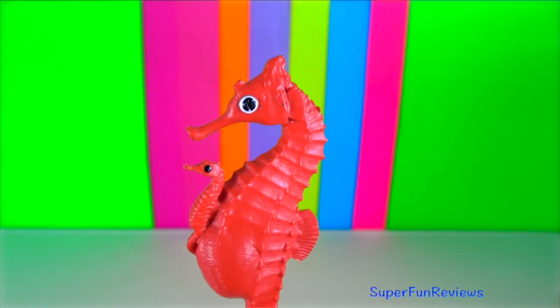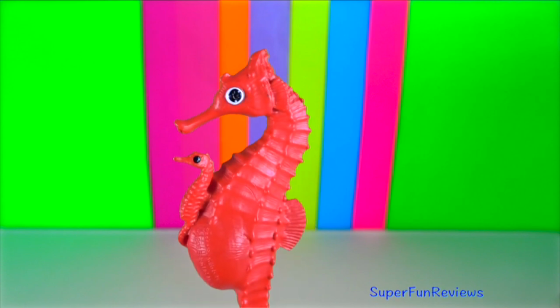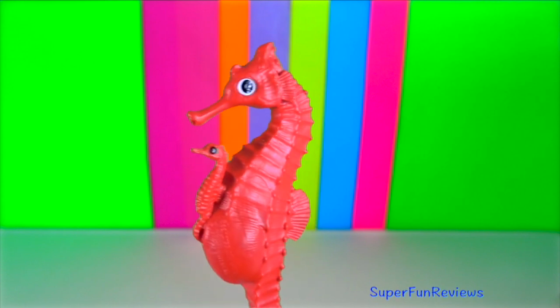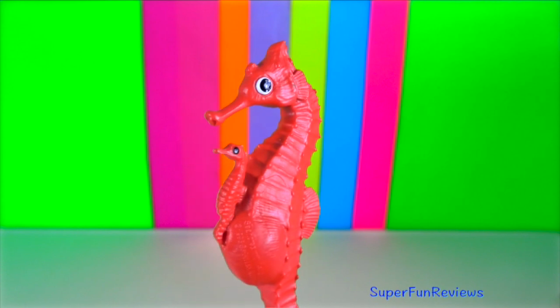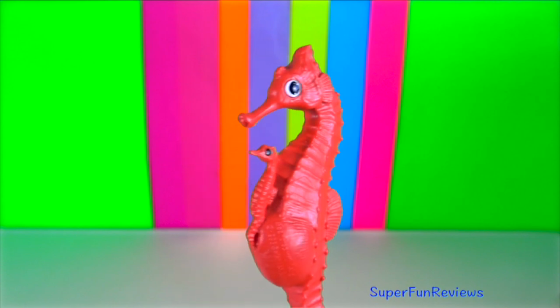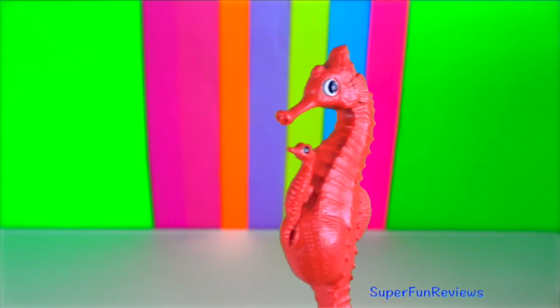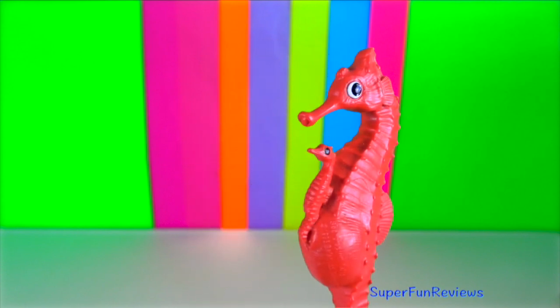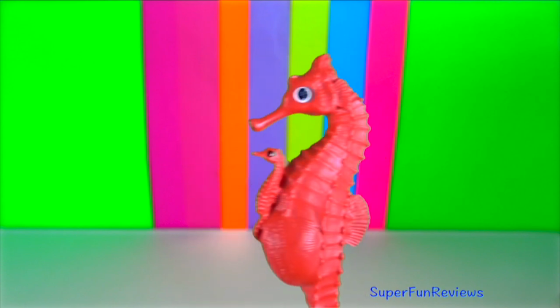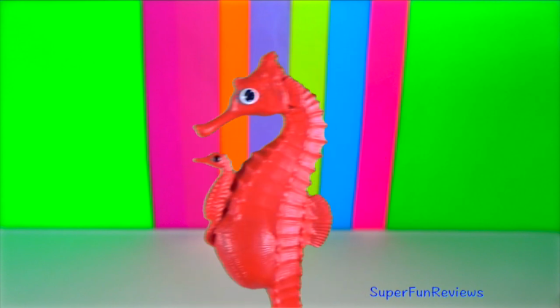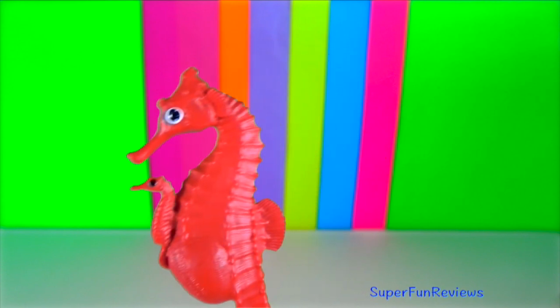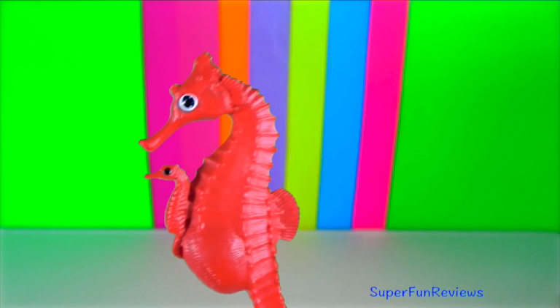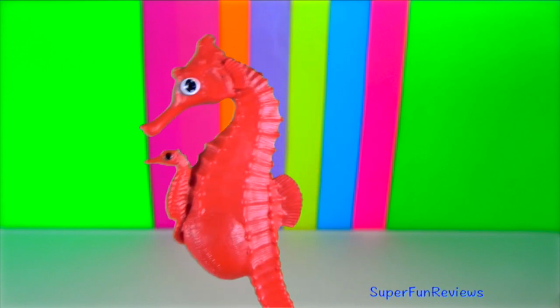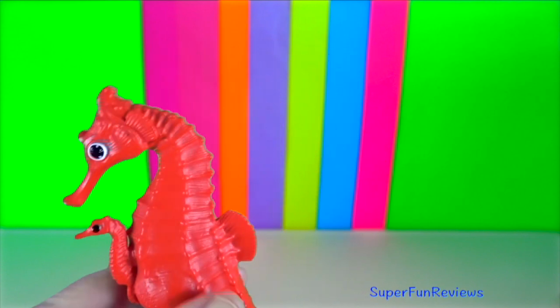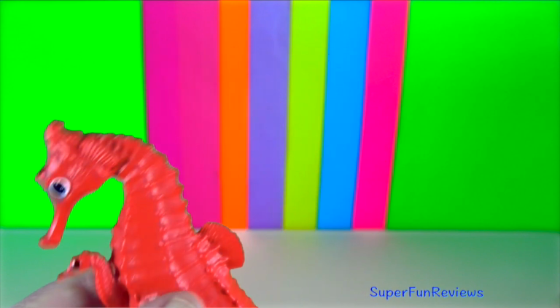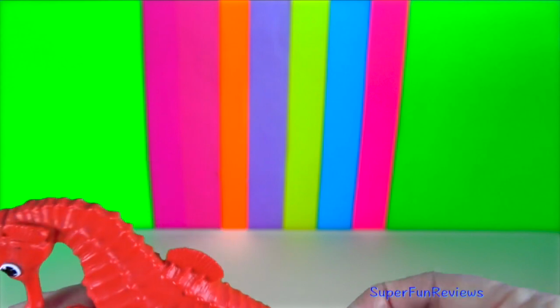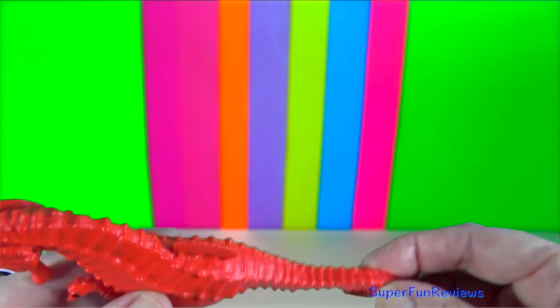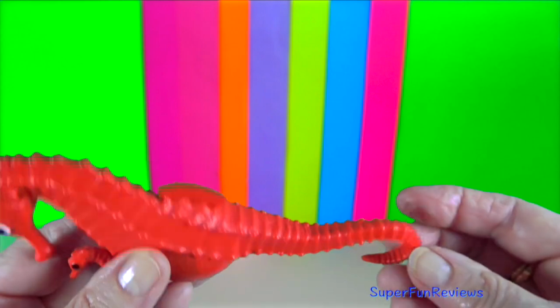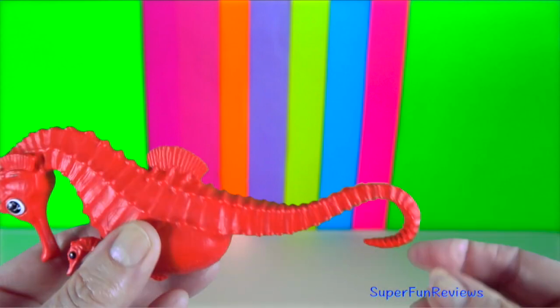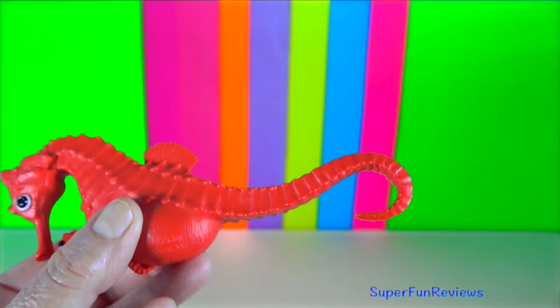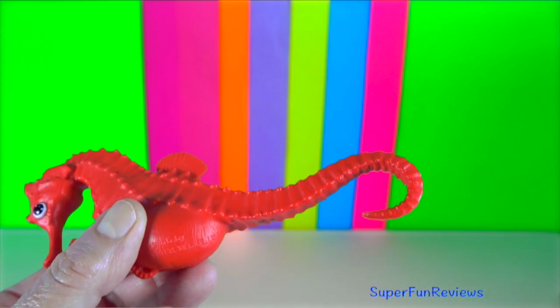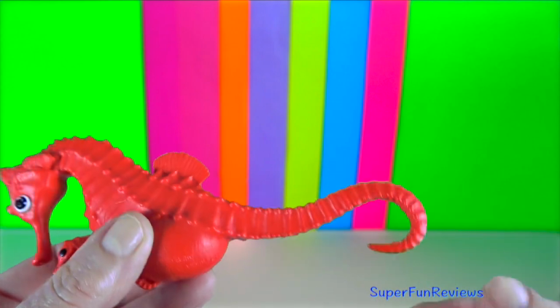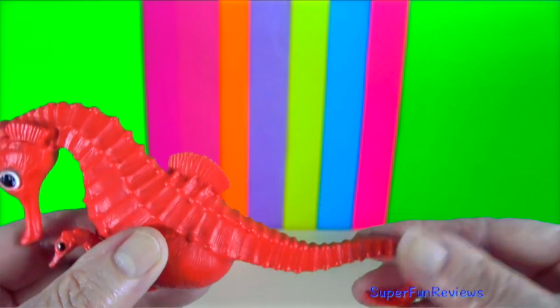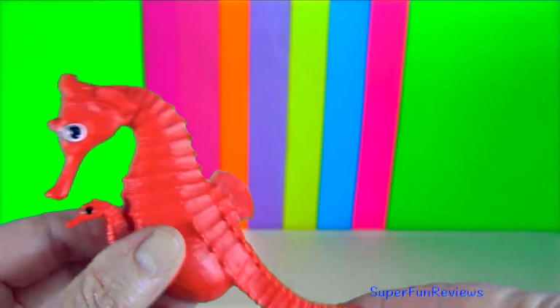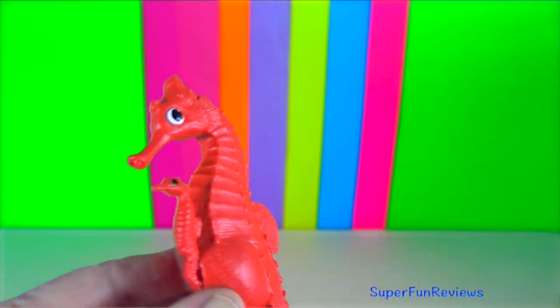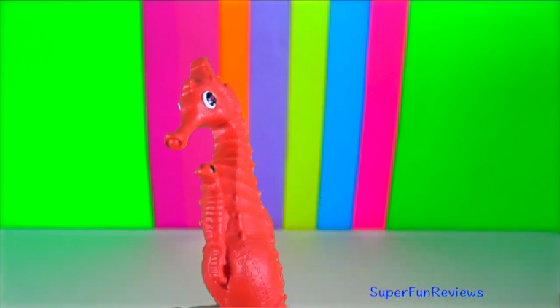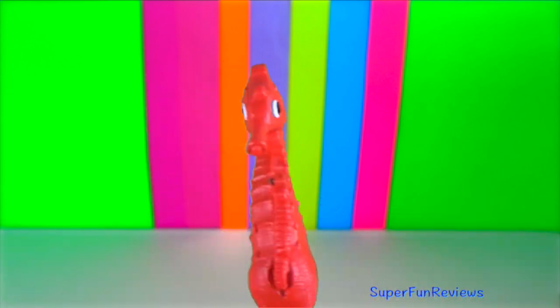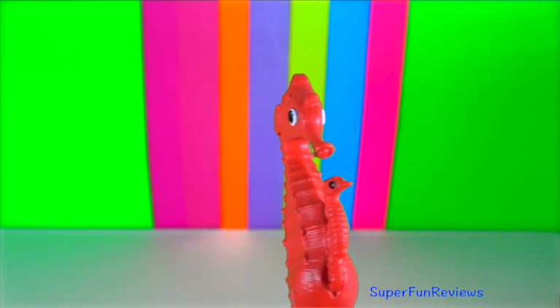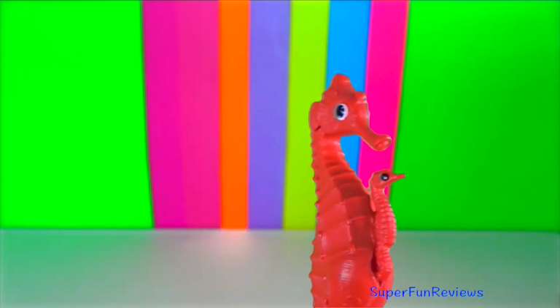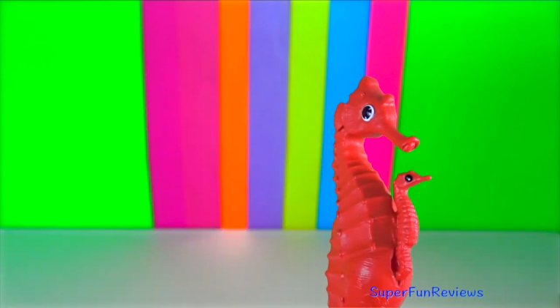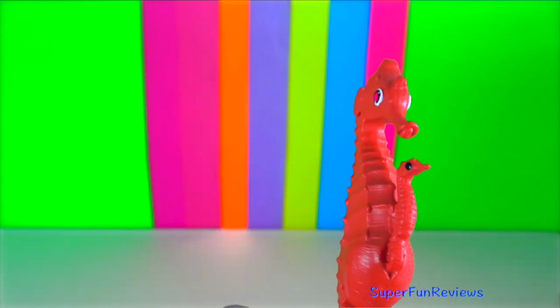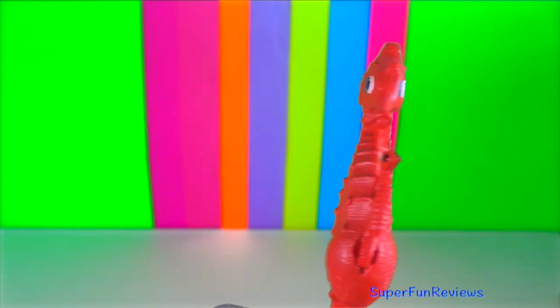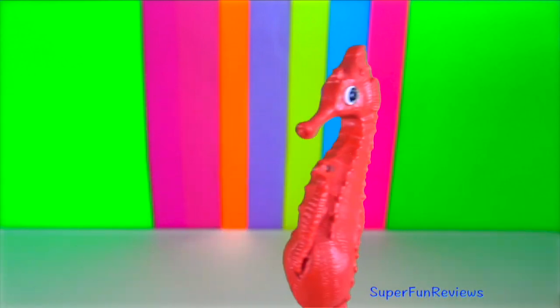Sea horse. They come in many colours varying from grey, orange, brown, yellow, red and black.